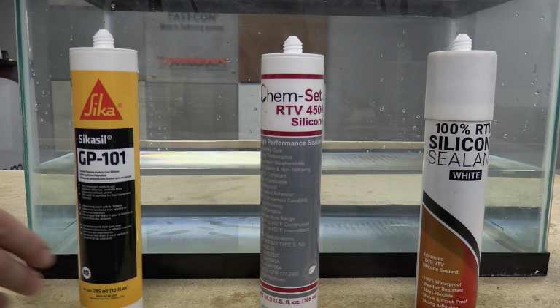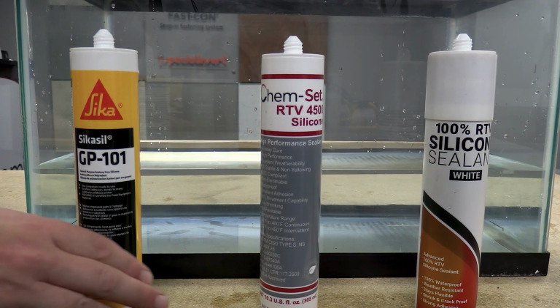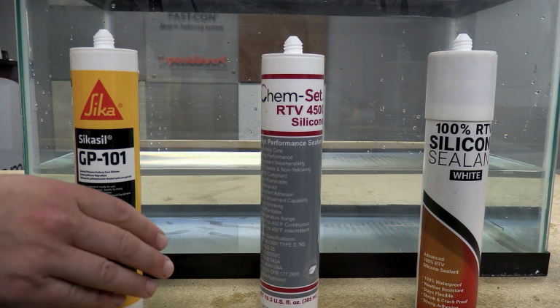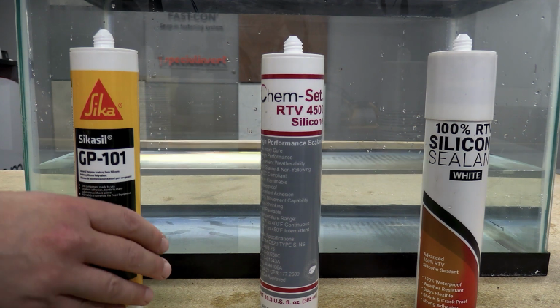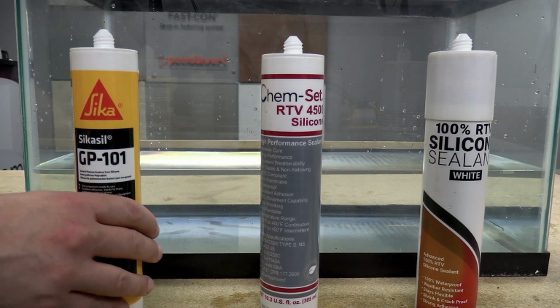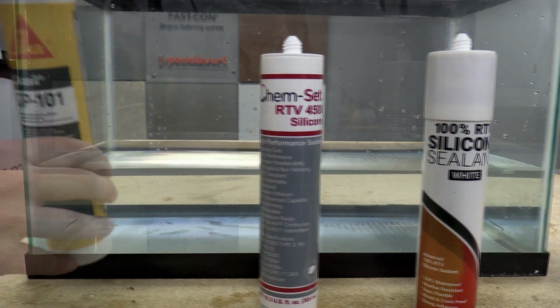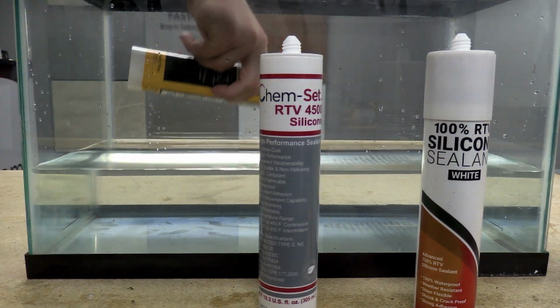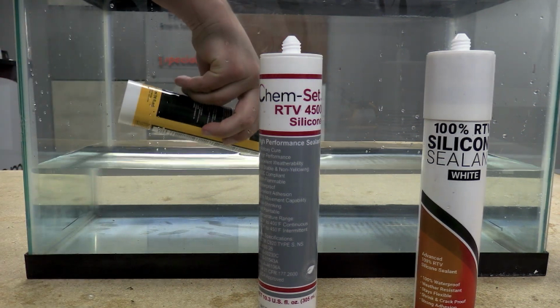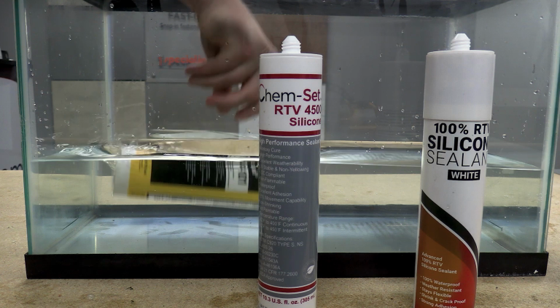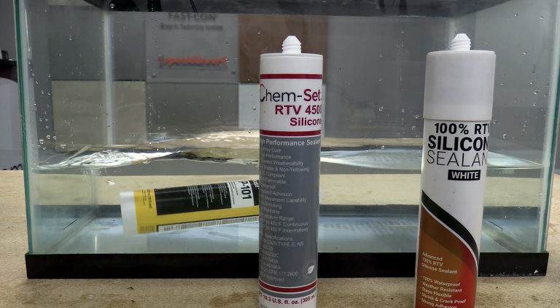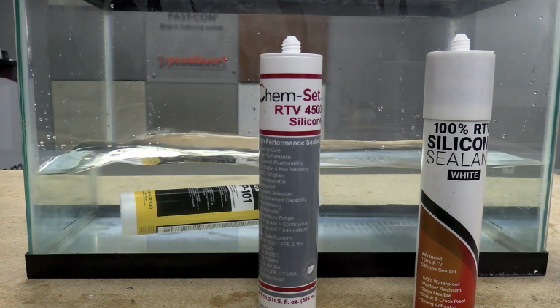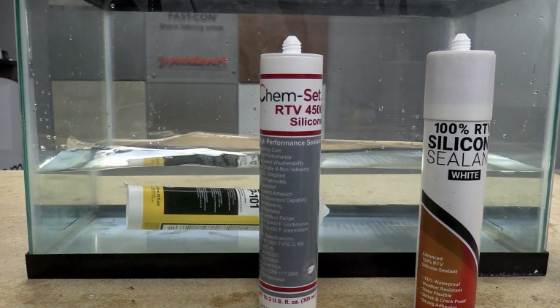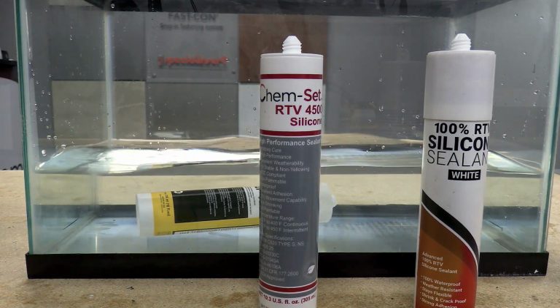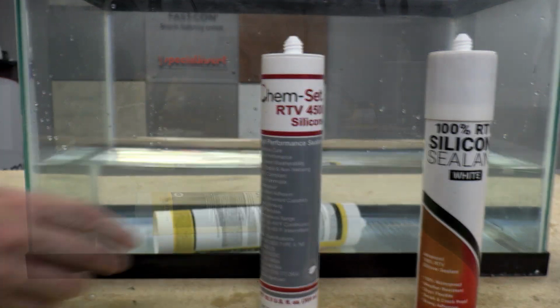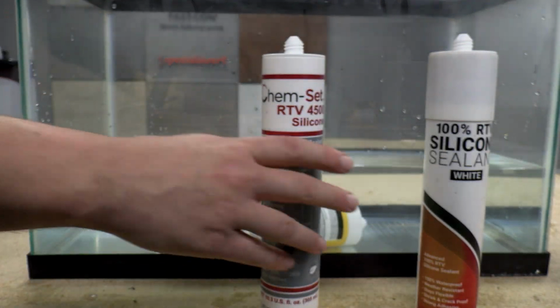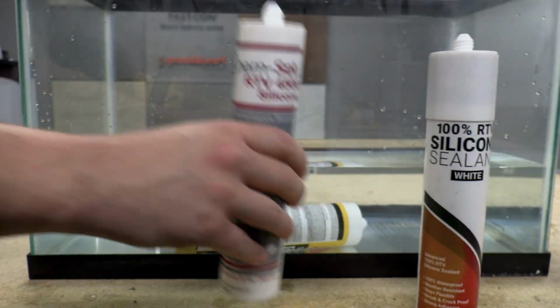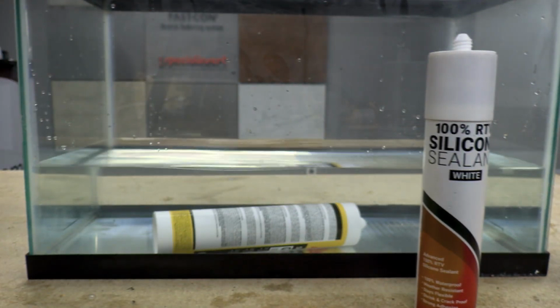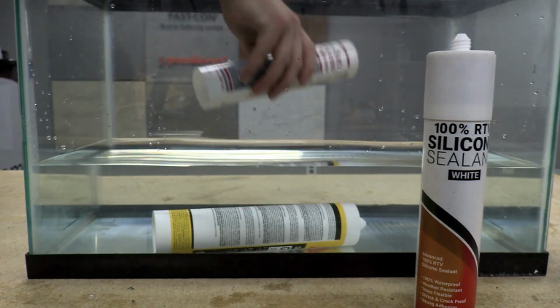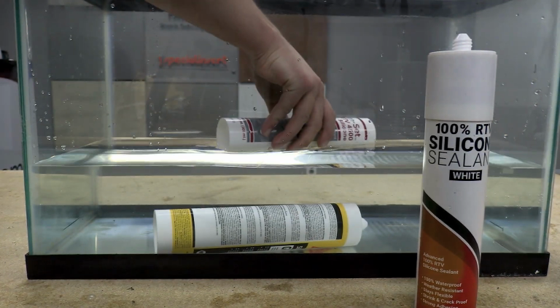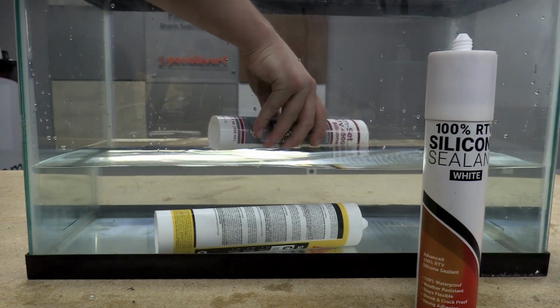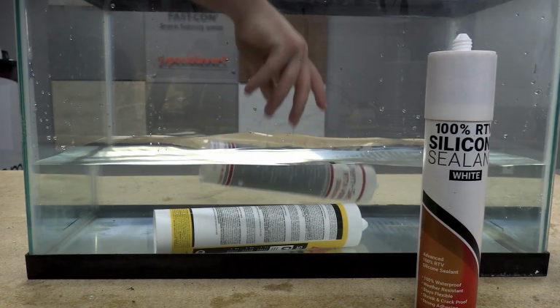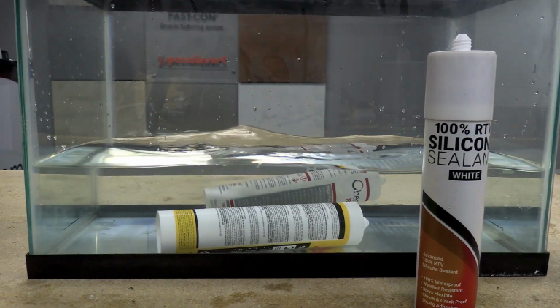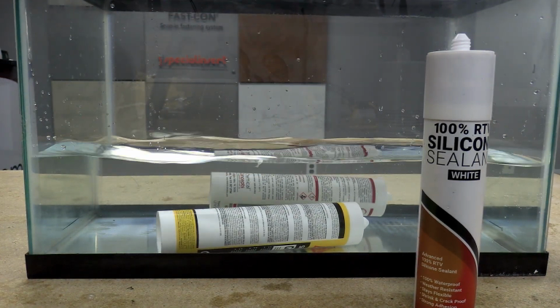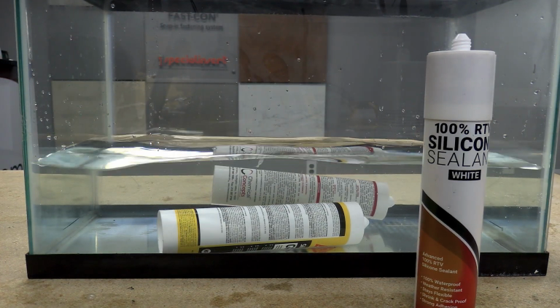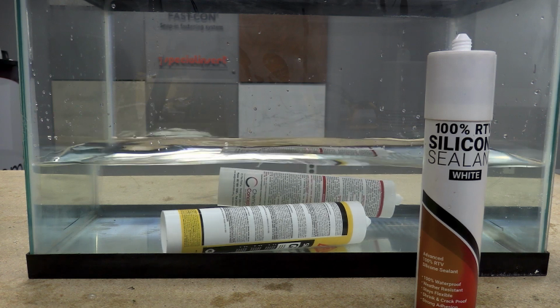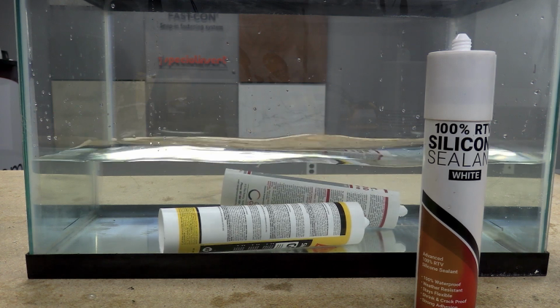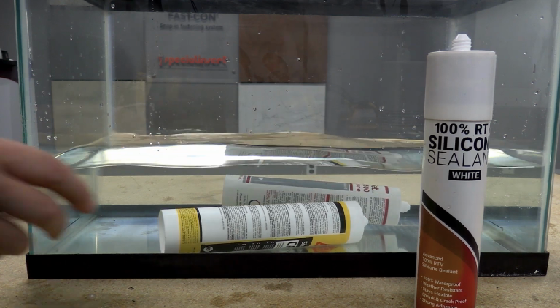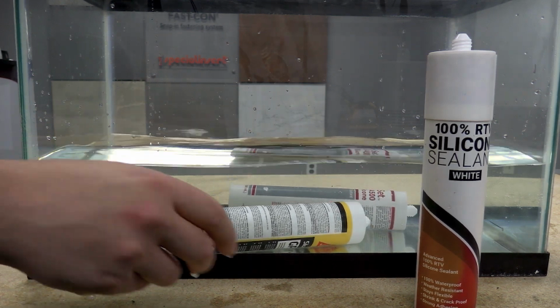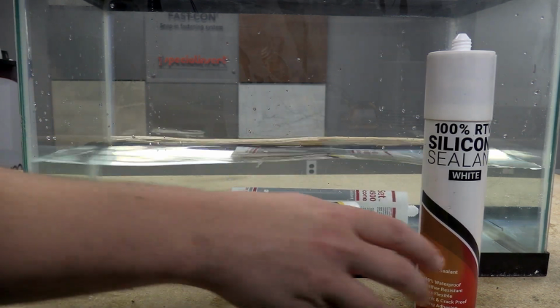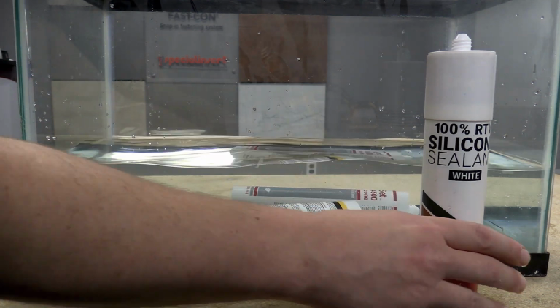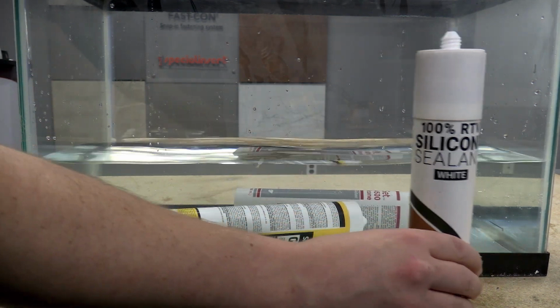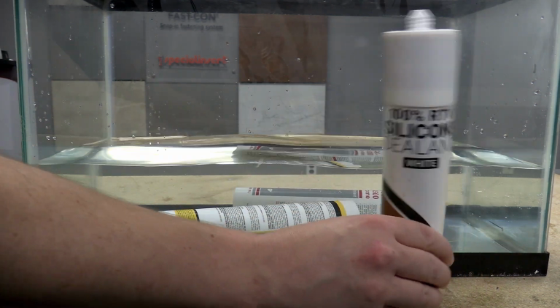The float test is another simple method to test the effectiveness of silicones. Silicones containing fillers or additives are less dense and will float when put in water, while true 100% silicones will sink.